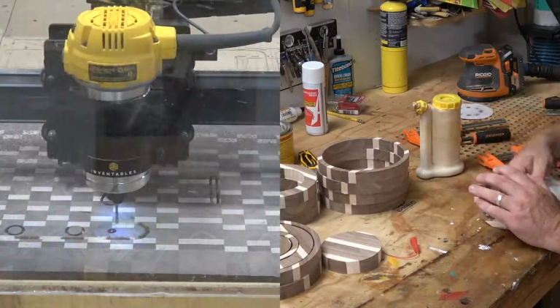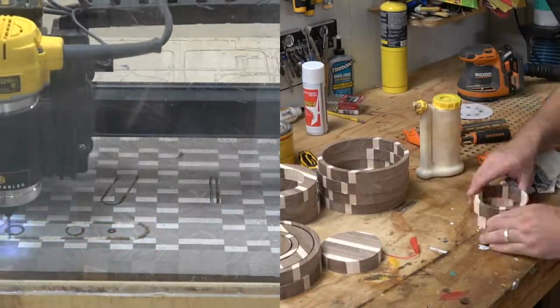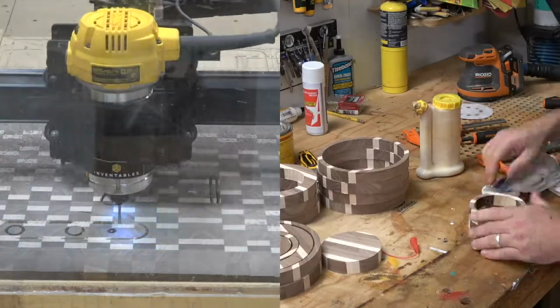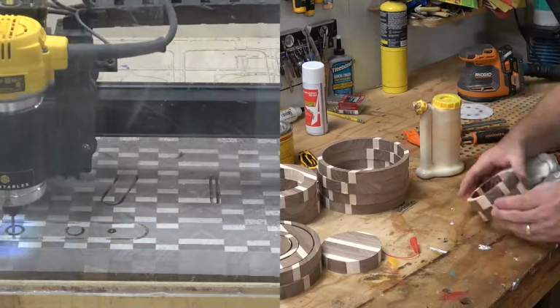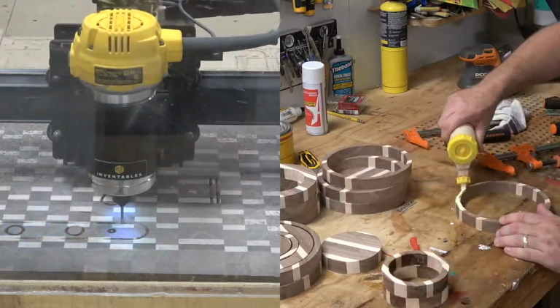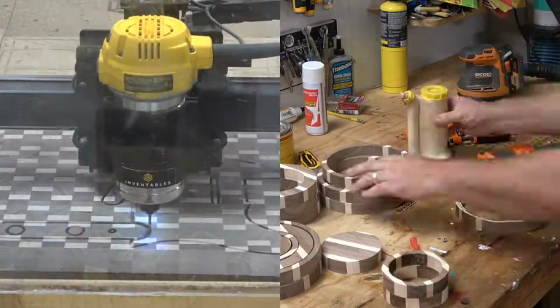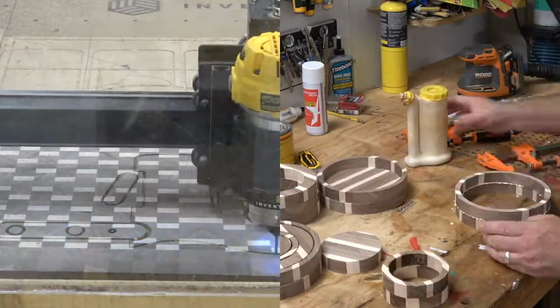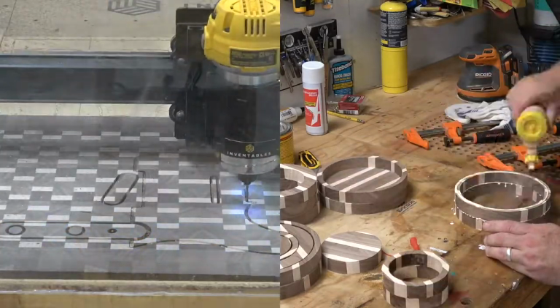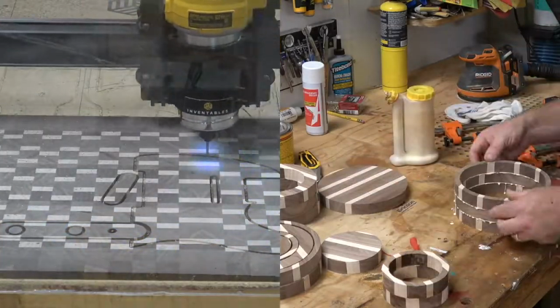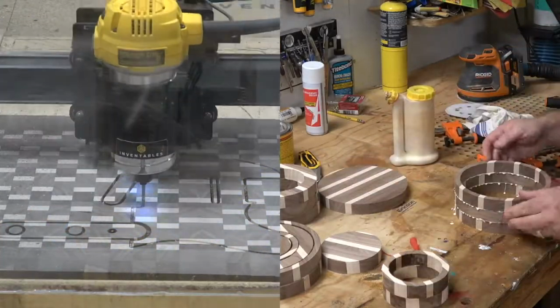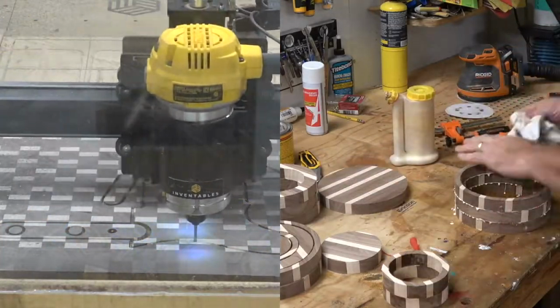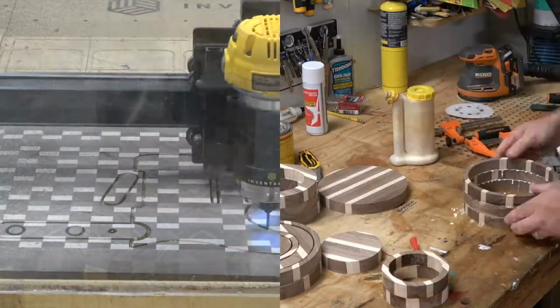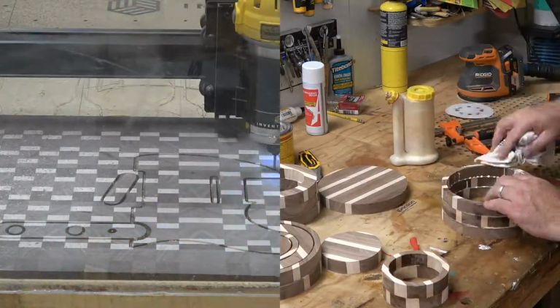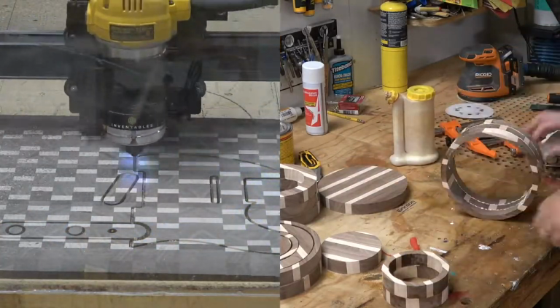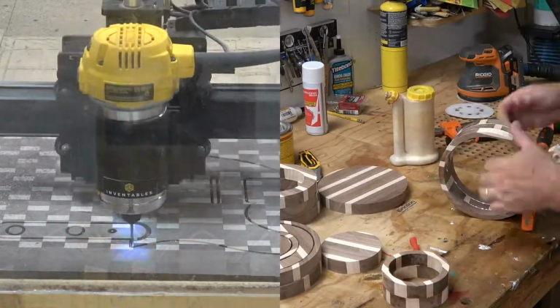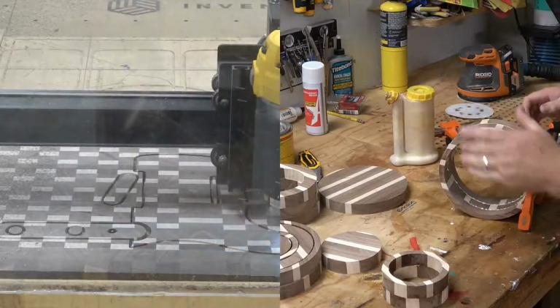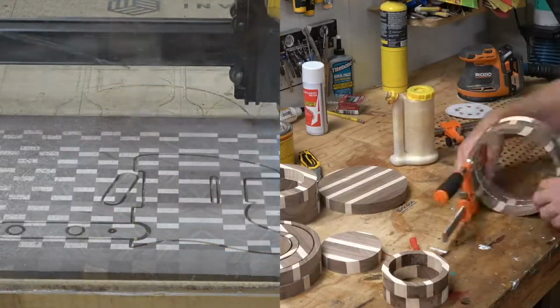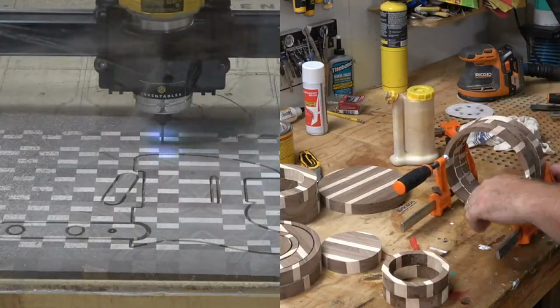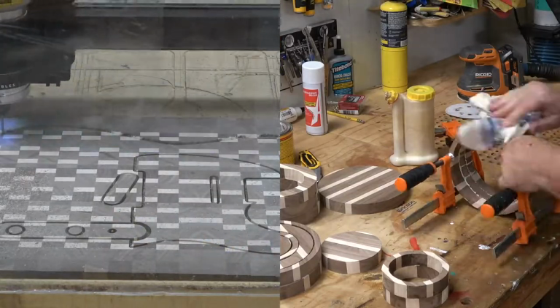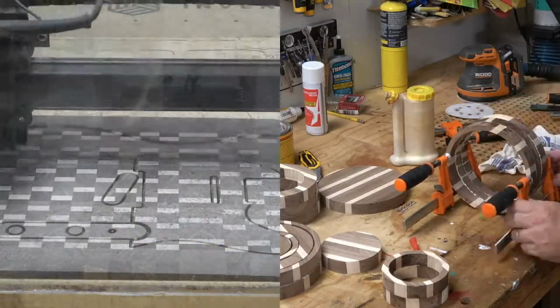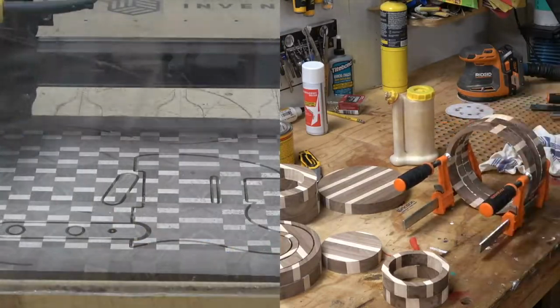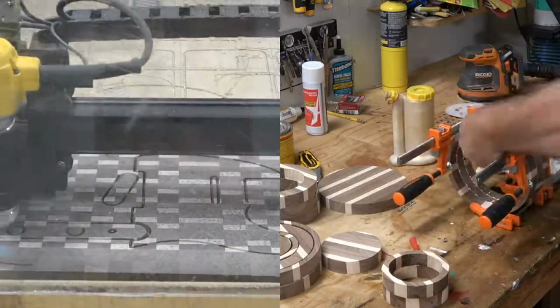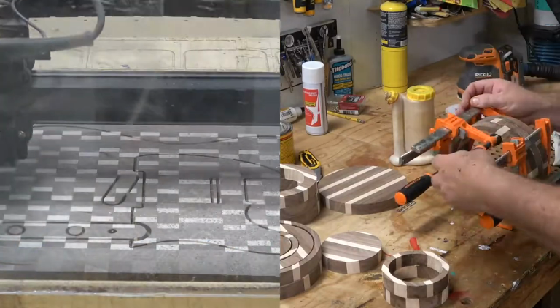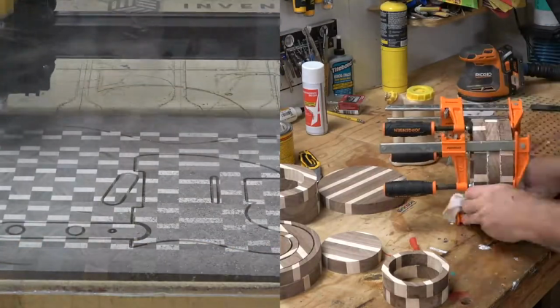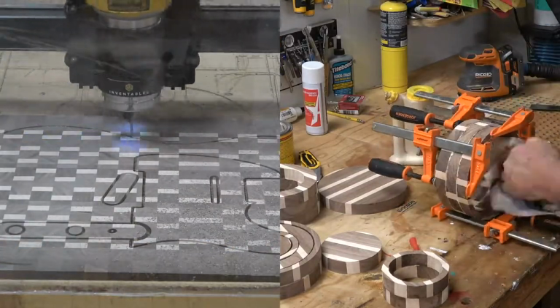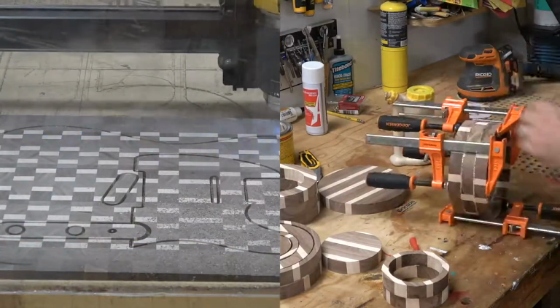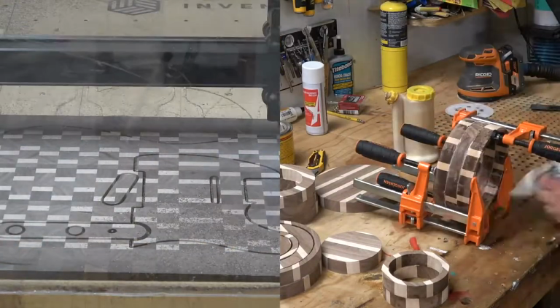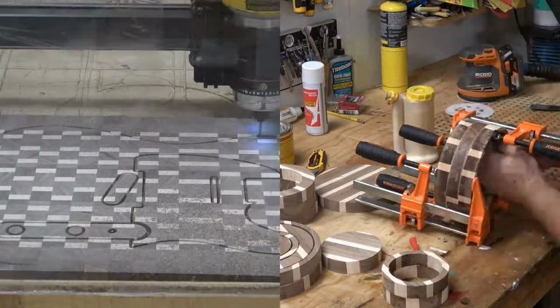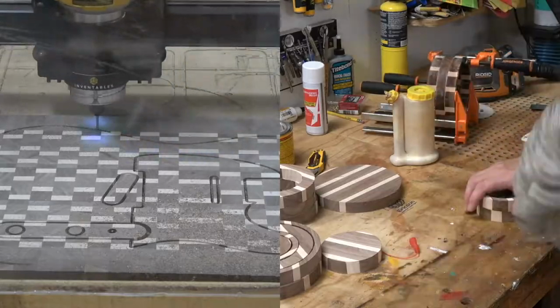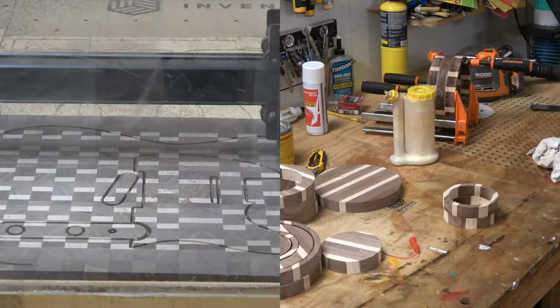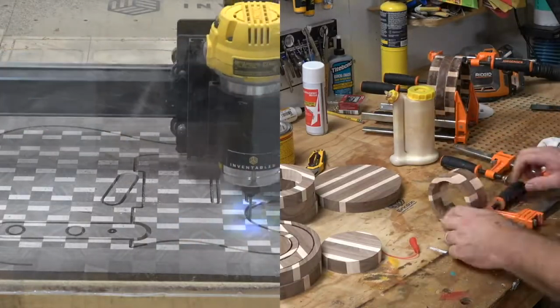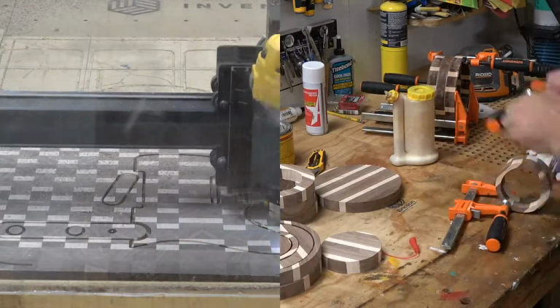Now as that's carving, I'm going to do a pre-glue up on the bowls. I like to take my glue, set it on there, then let the glue set up for about five minutes before I clamp it down. That way the glue's not sliding all the little pieces of wood around.